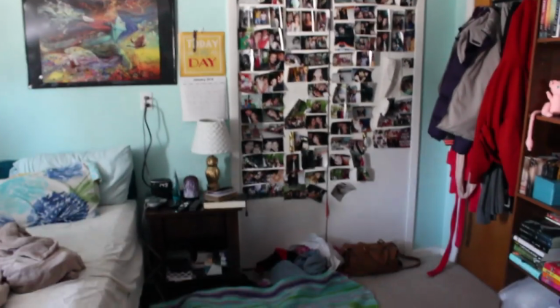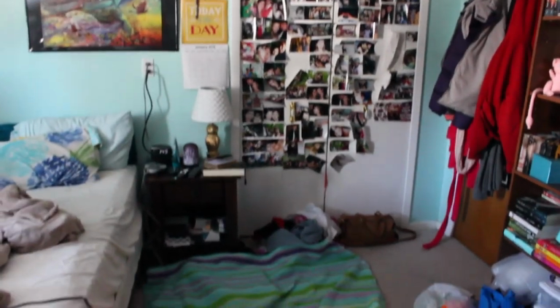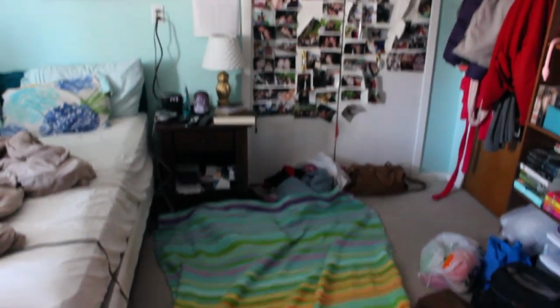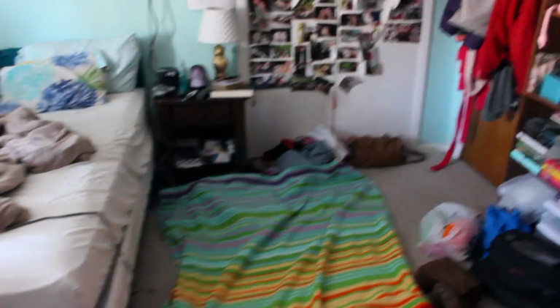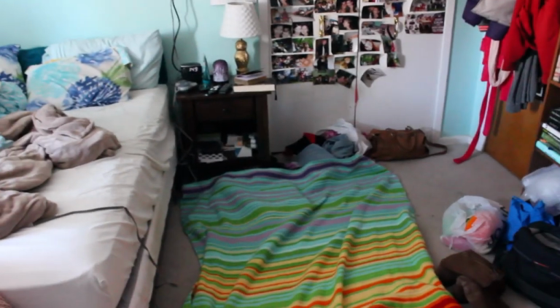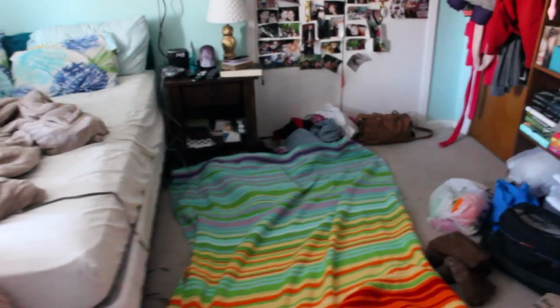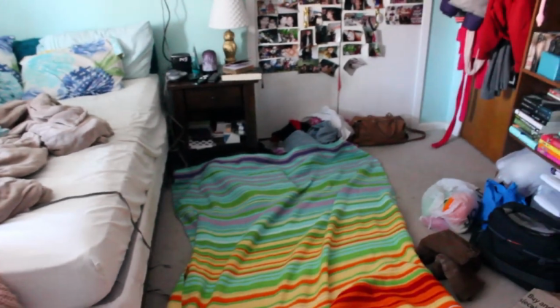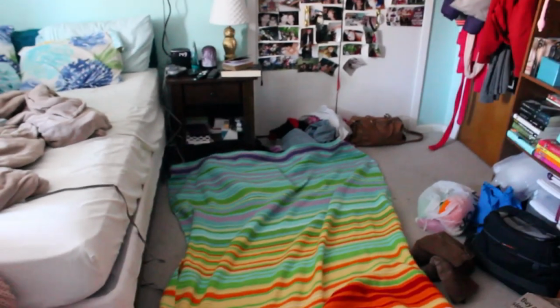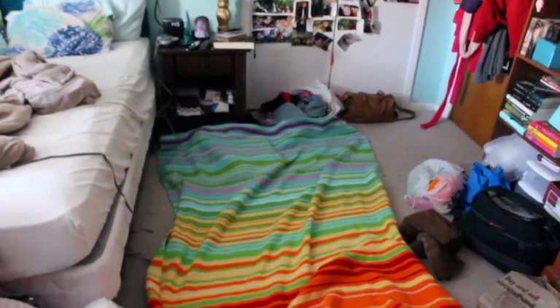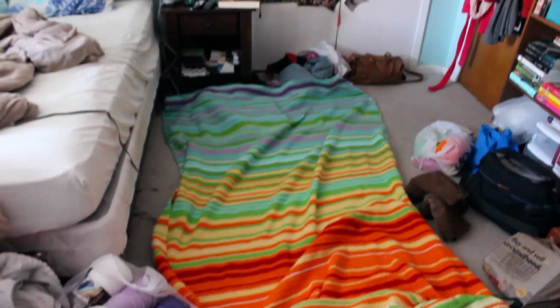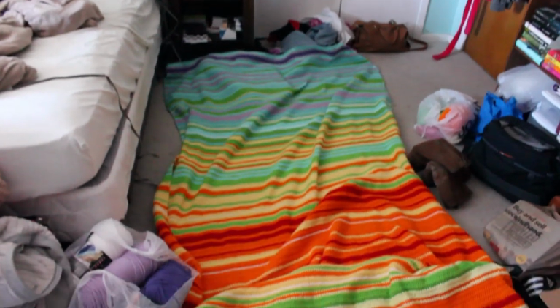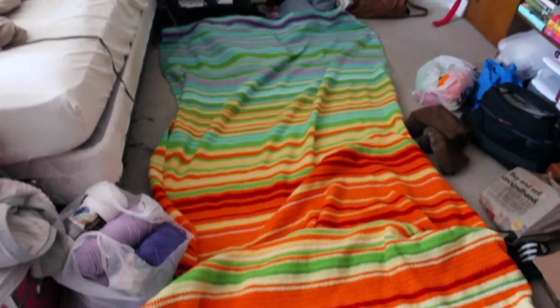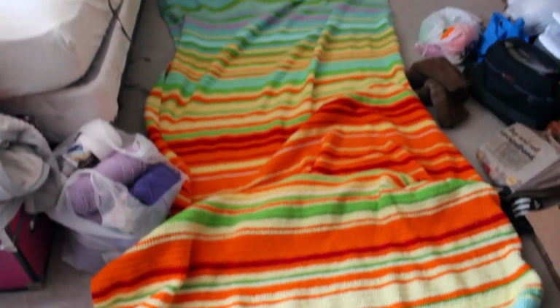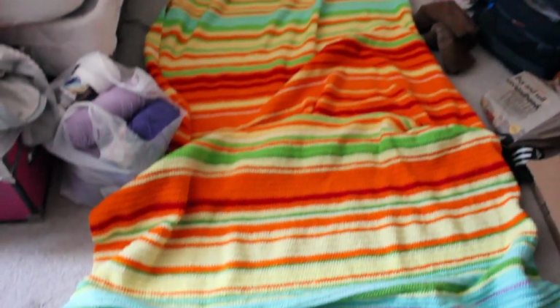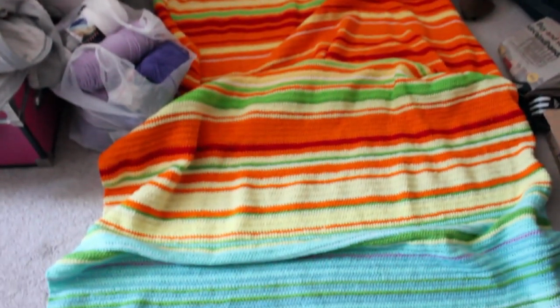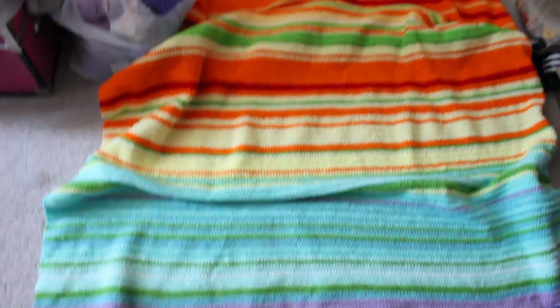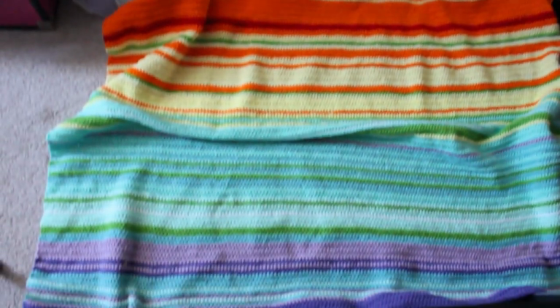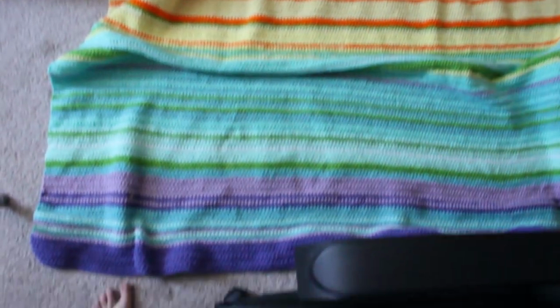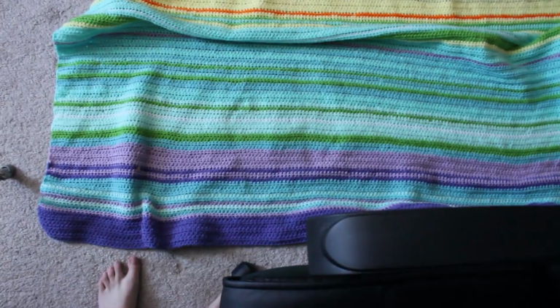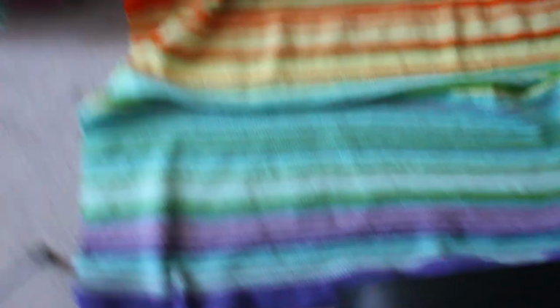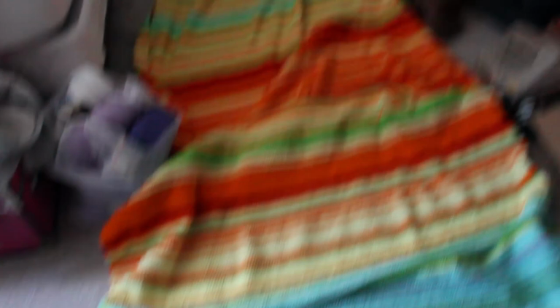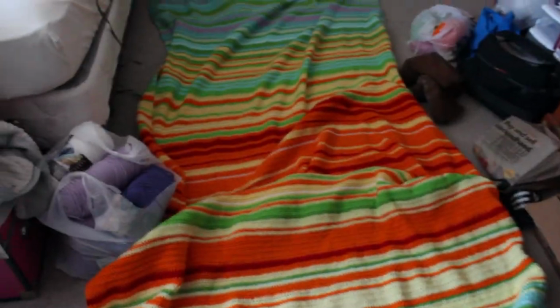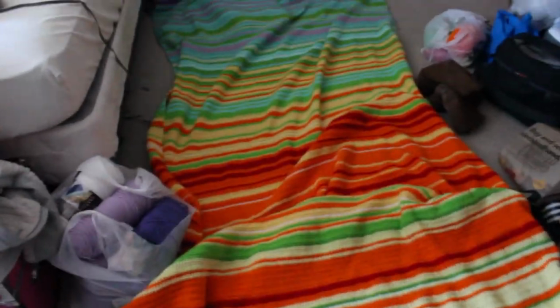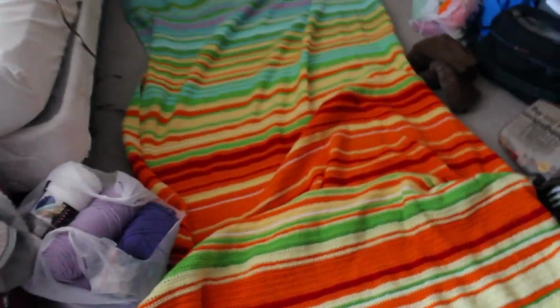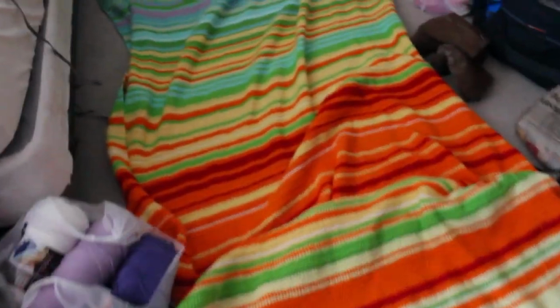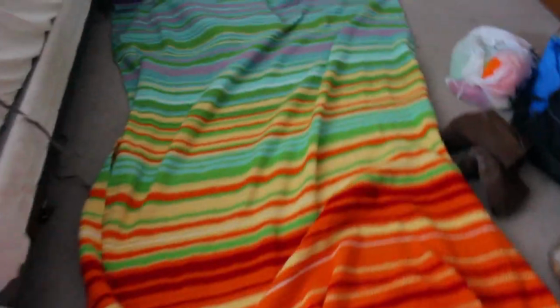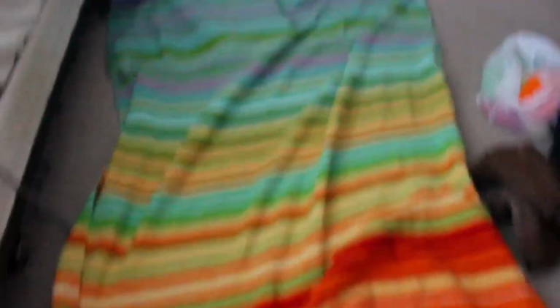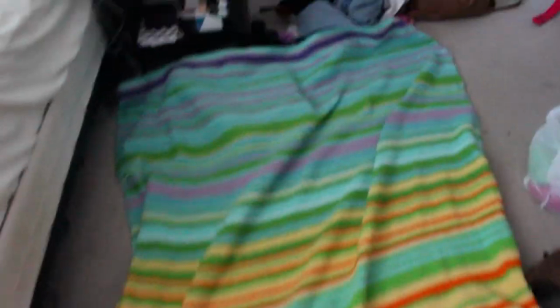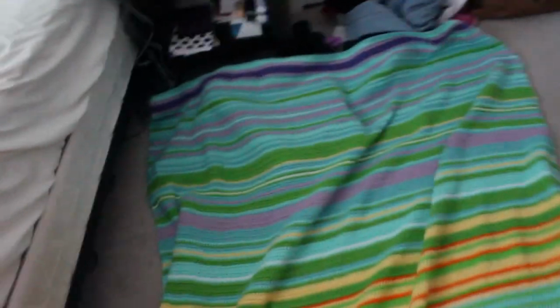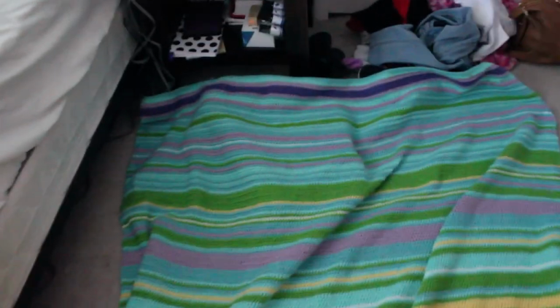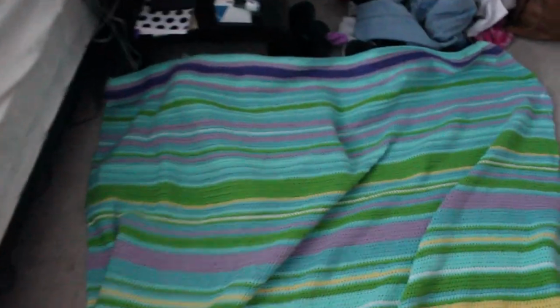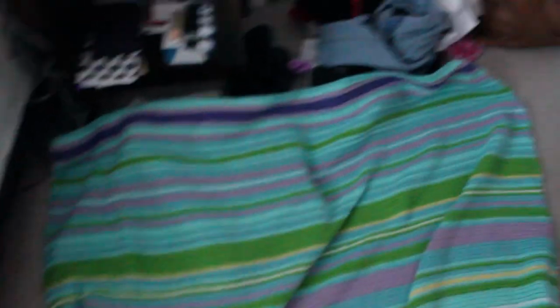Alright guys, so this is my floor. This is my temperature blanket laid out on my floor. It is so big — like I don't even know, it's probably like 10 feet long.